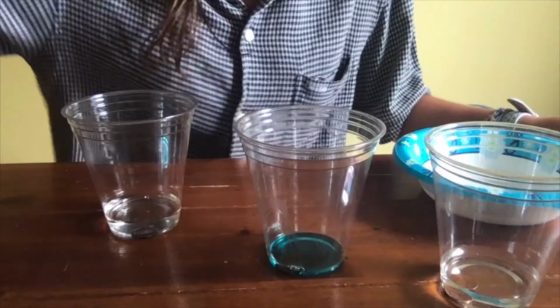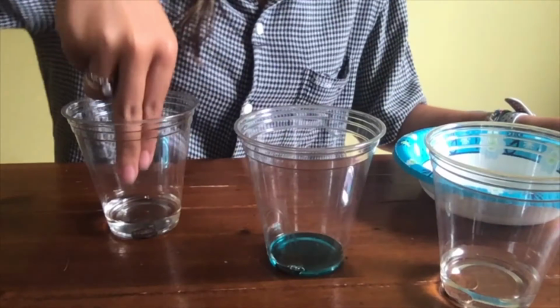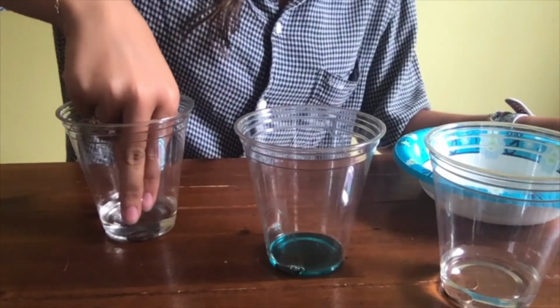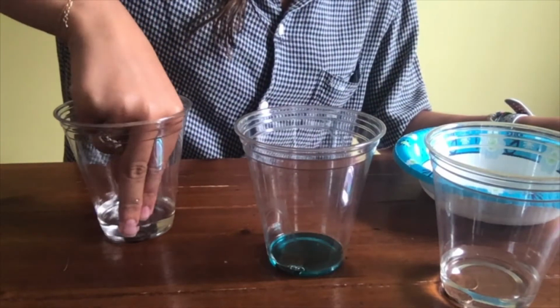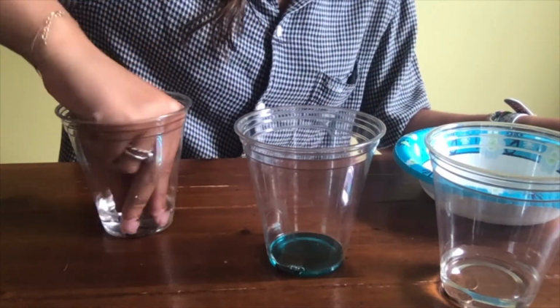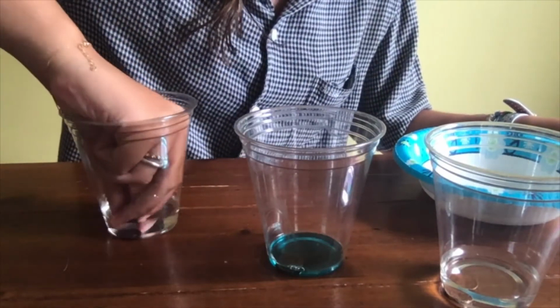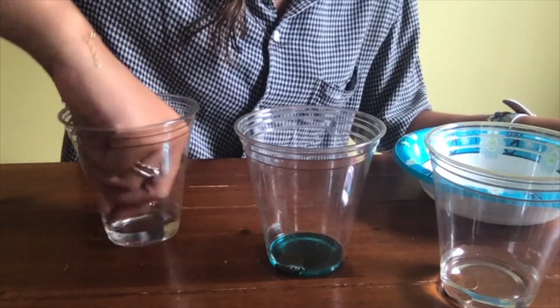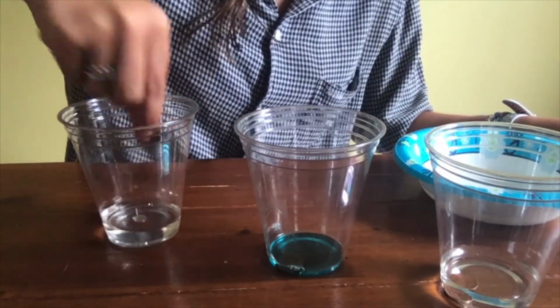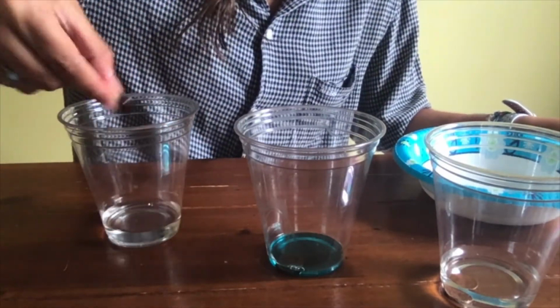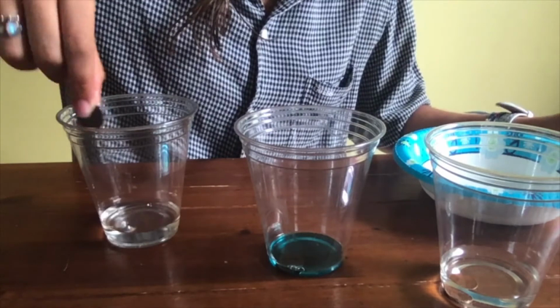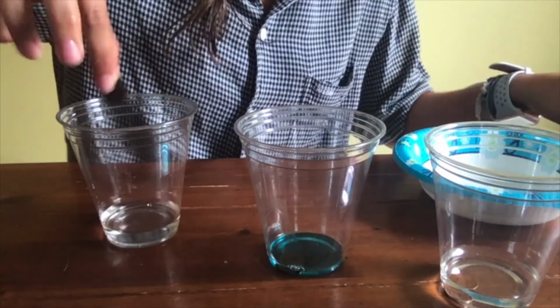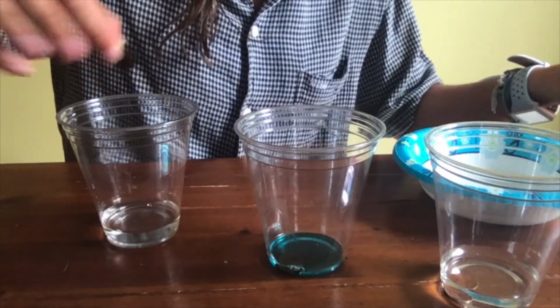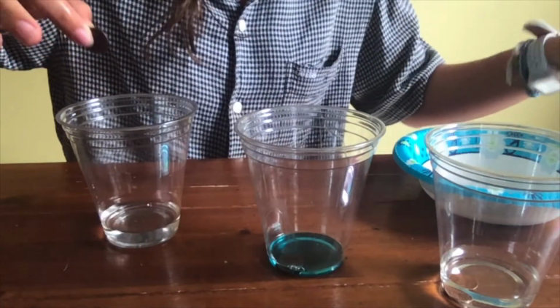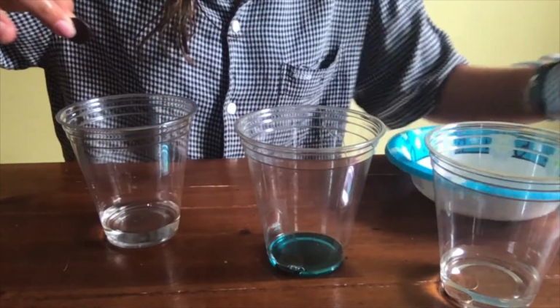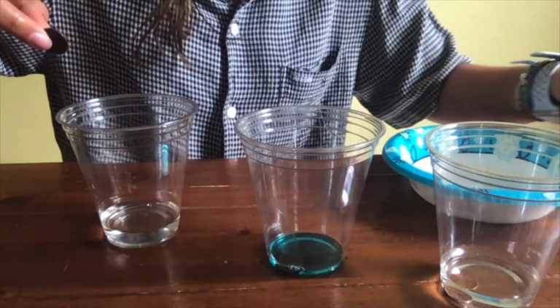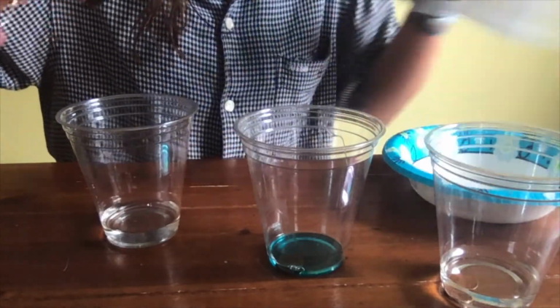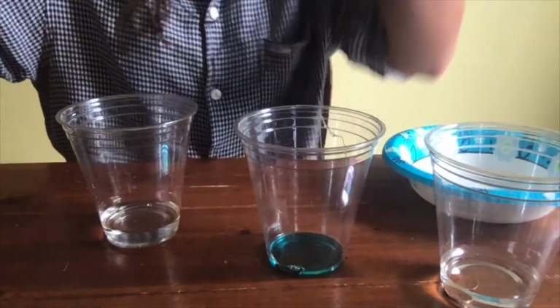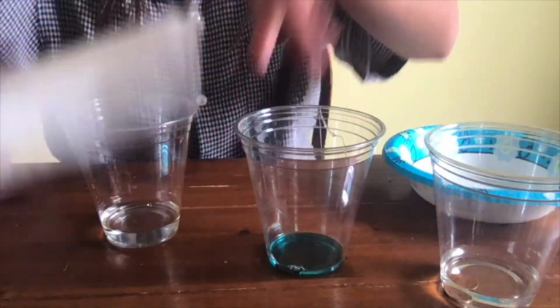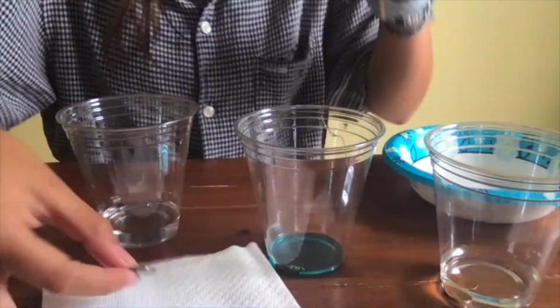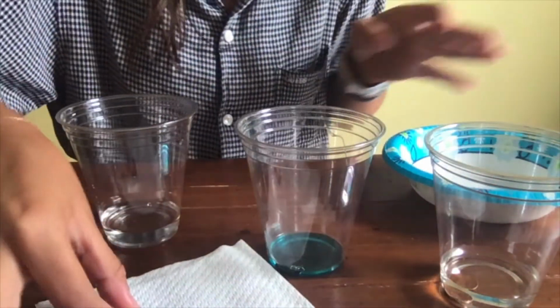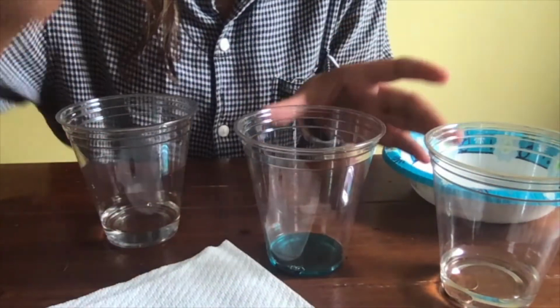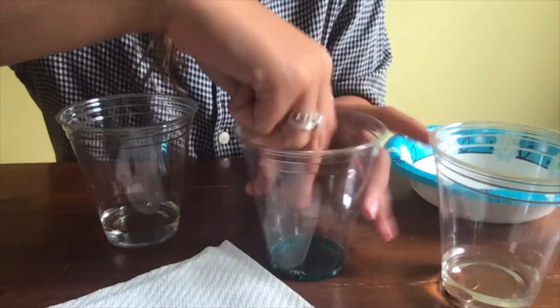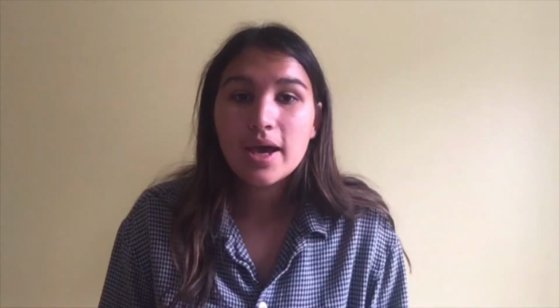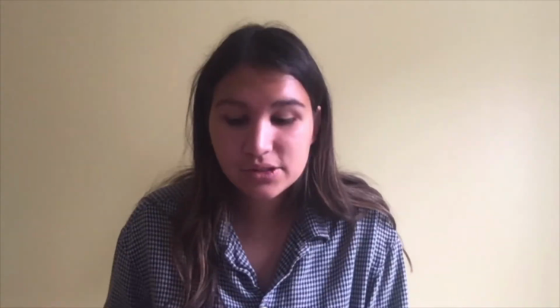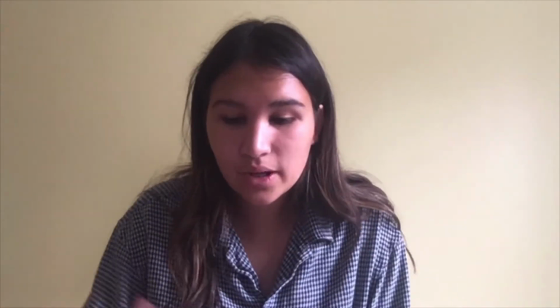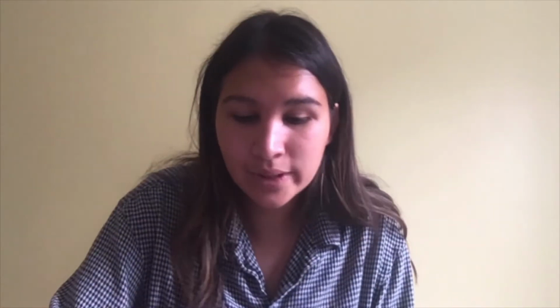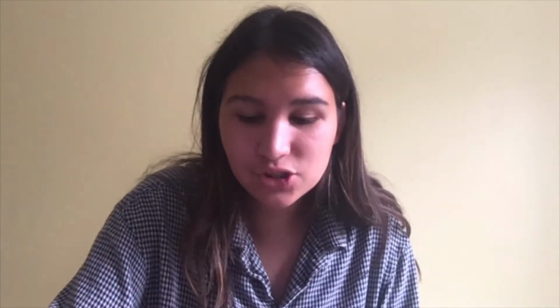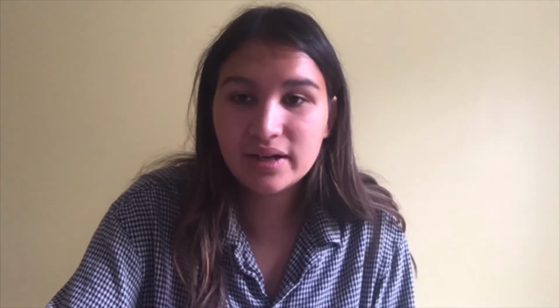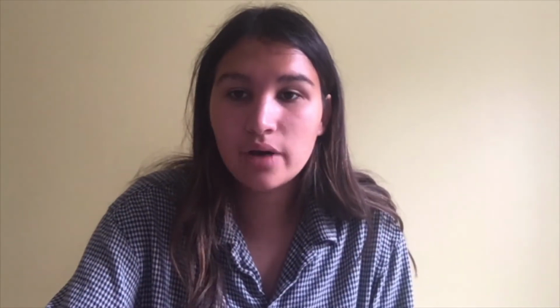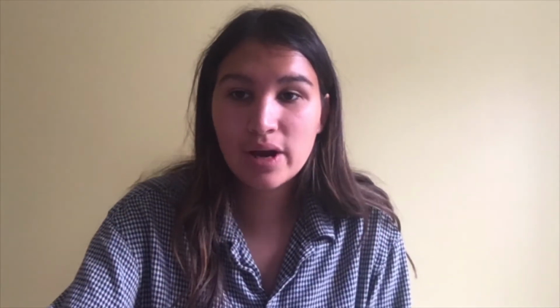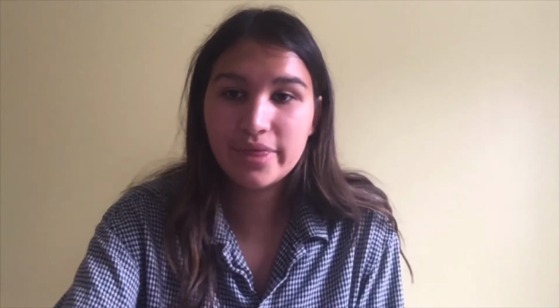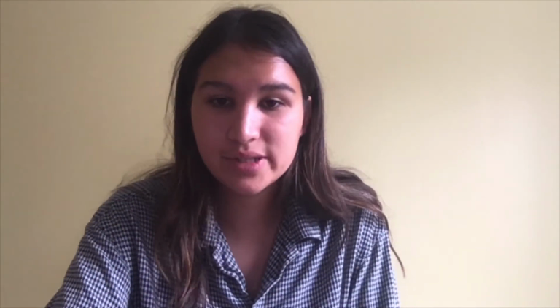After your 10 minutes is up, you're going to want to remove each penny and place it on a paper towel. Make sure to write or mark down which penny is which so you don't forget. Next, you'll want to rinse each of your pennies off and dry them with a paper towel.